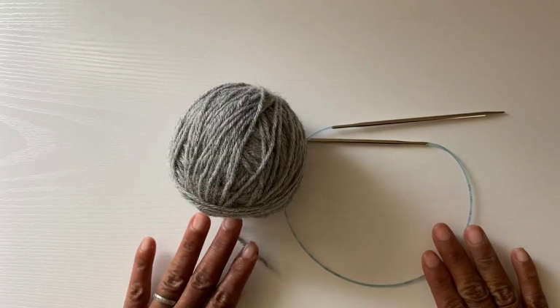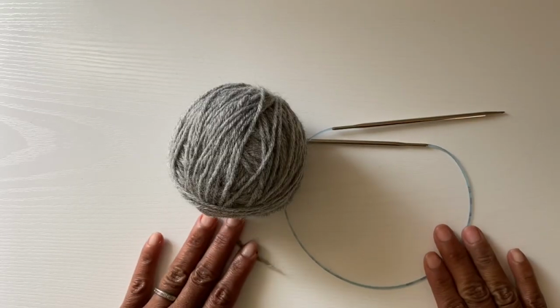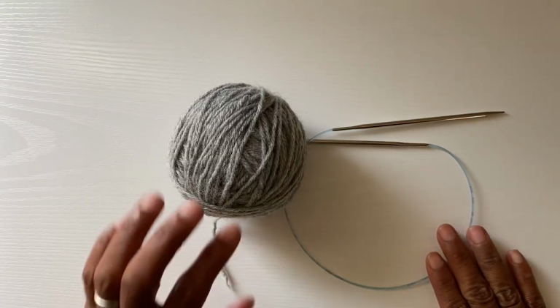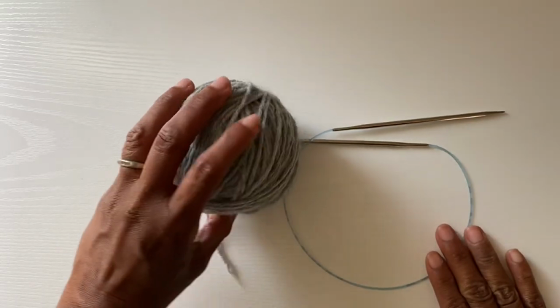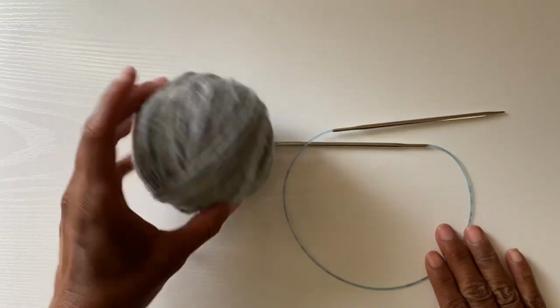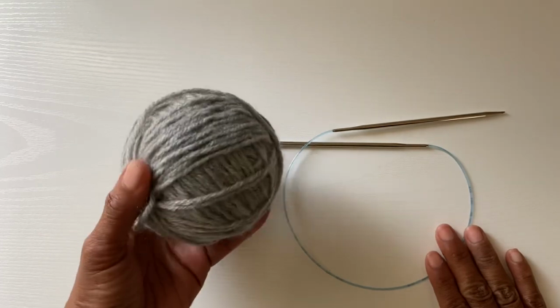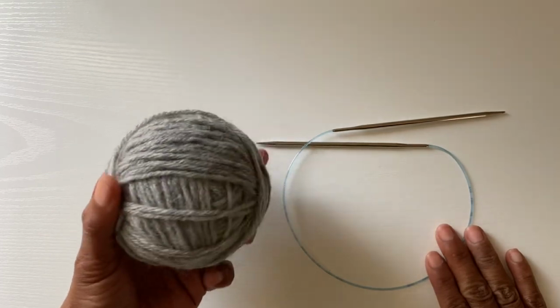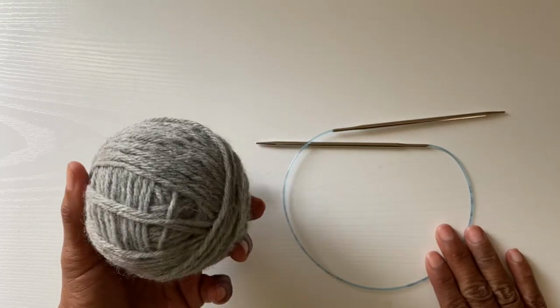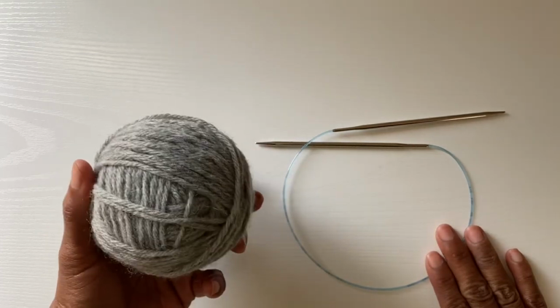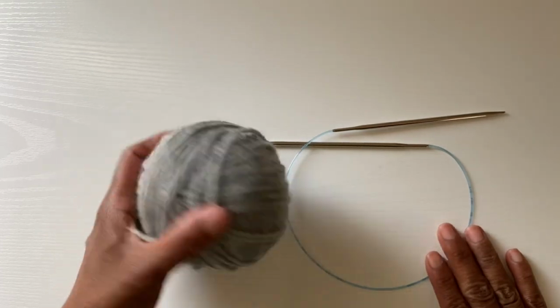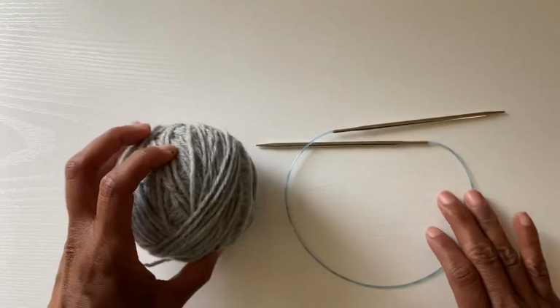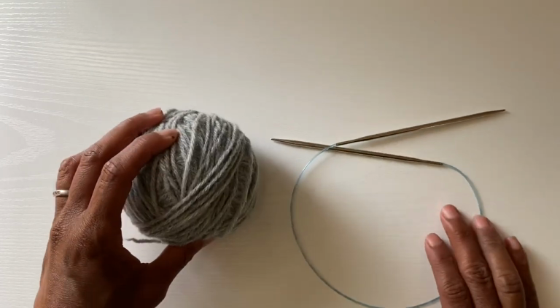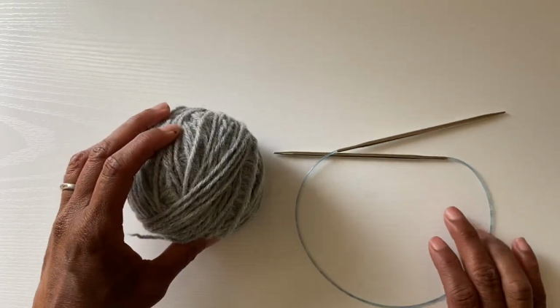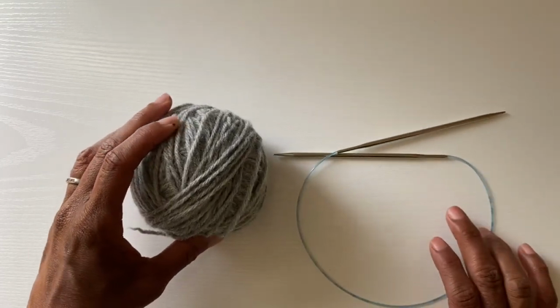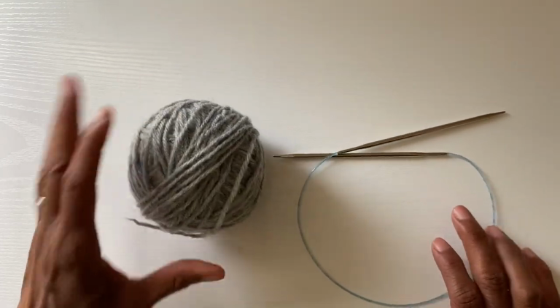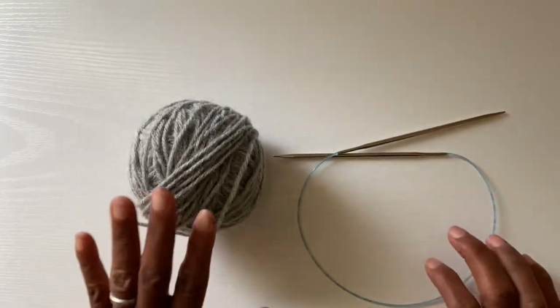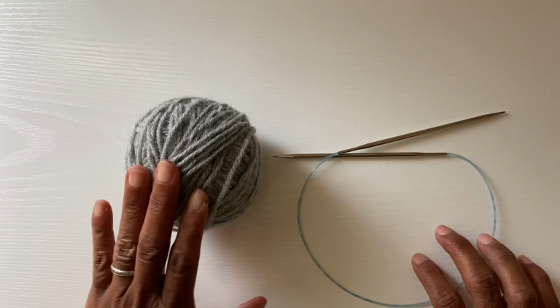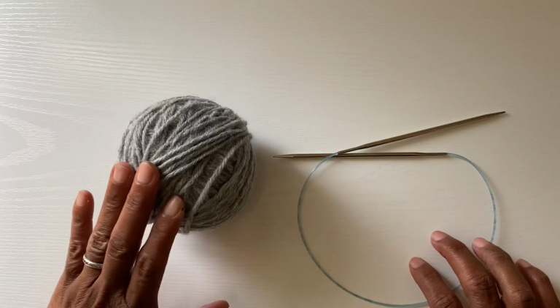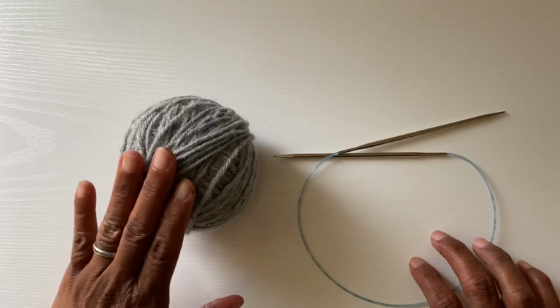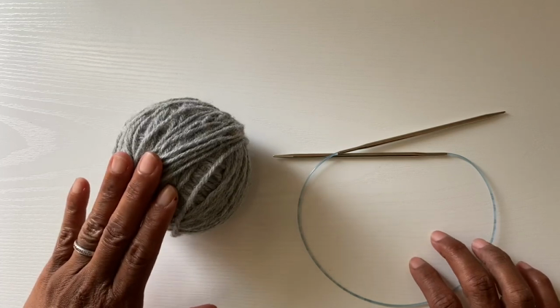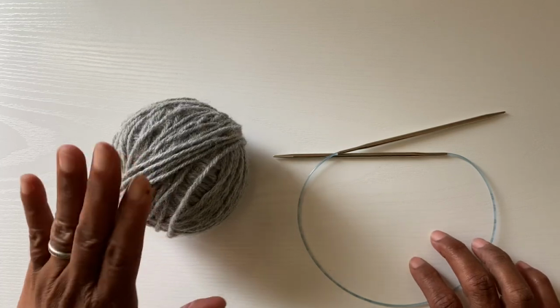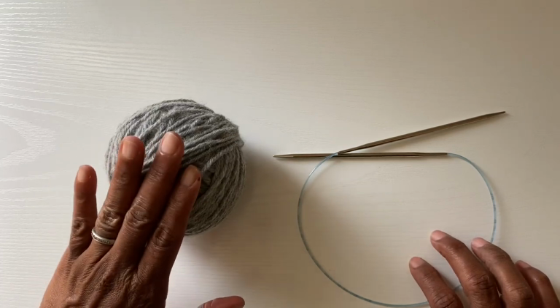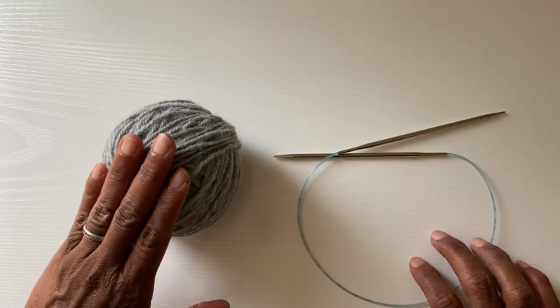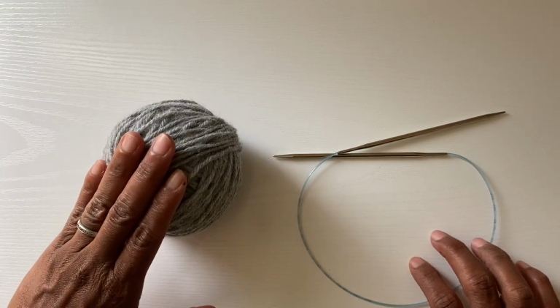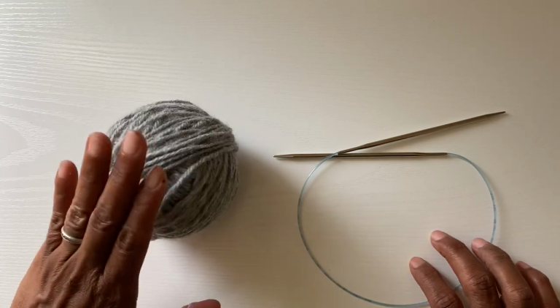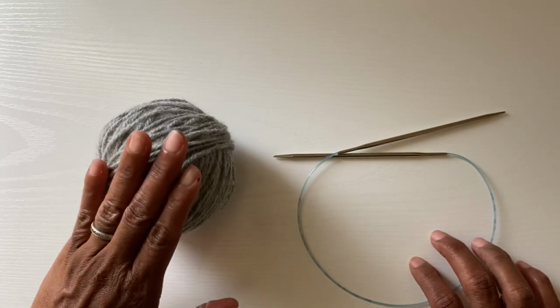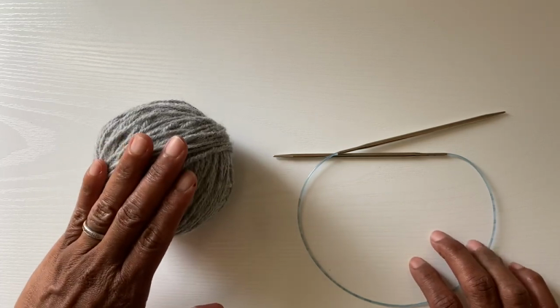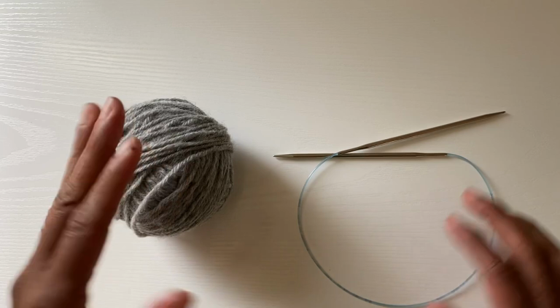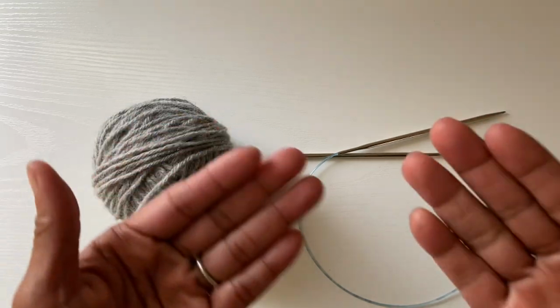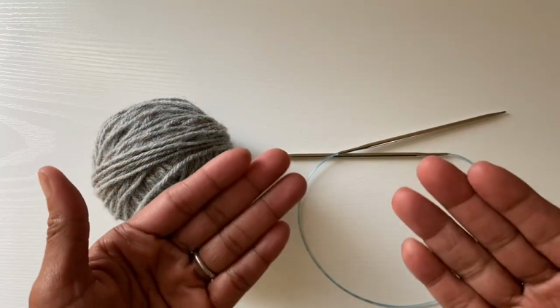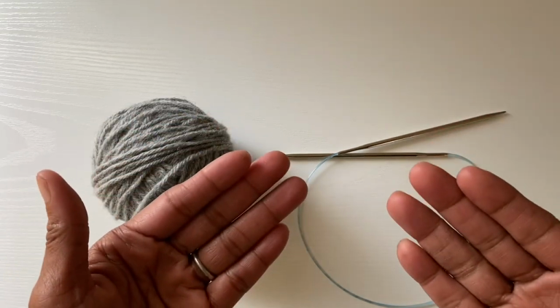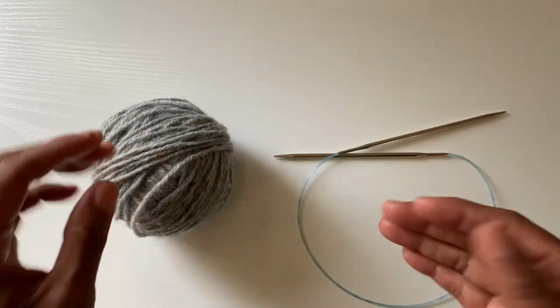Here I have a standard issue worsted weight yarn and a US 5 needle. I wanted to use a slightly larger yarn so that it would be easier for you to see what I'm doing and the stitches would be clearer for you.